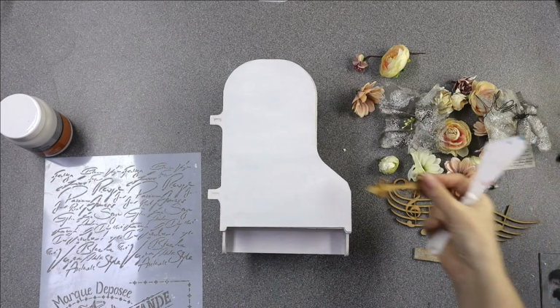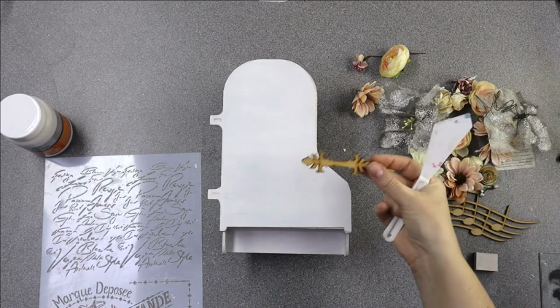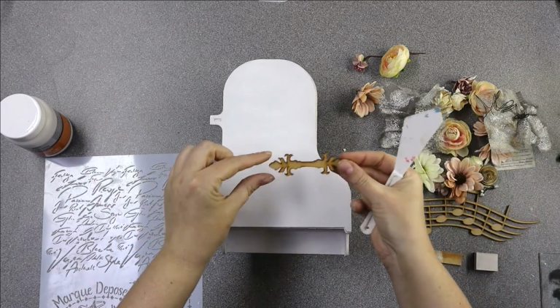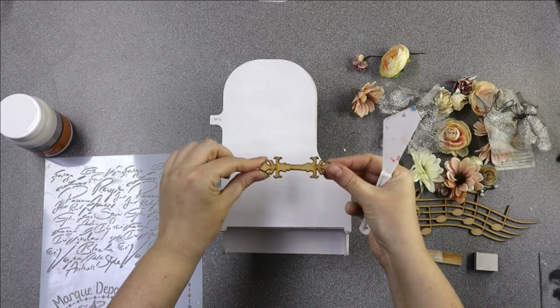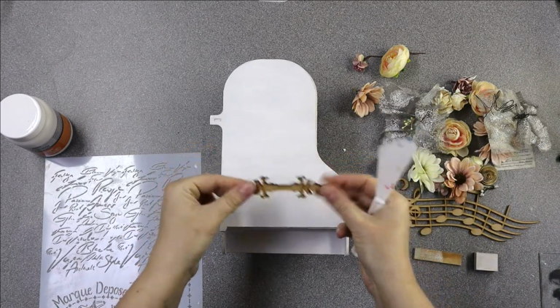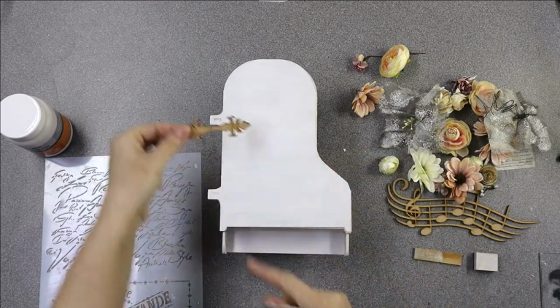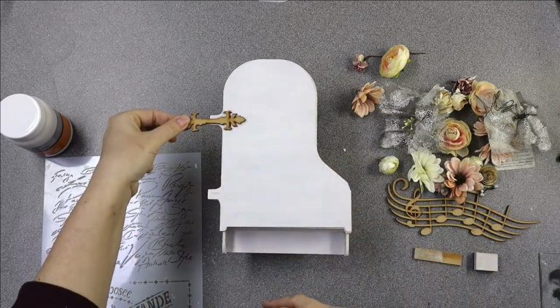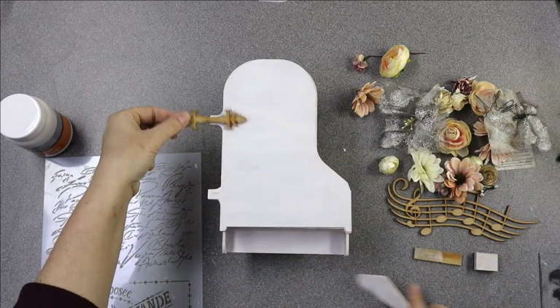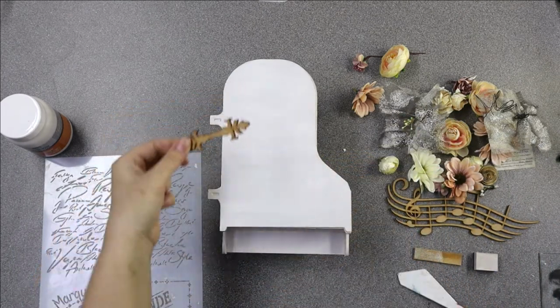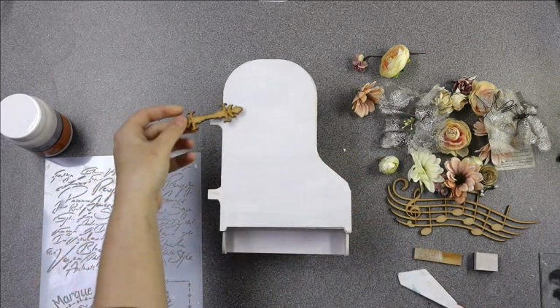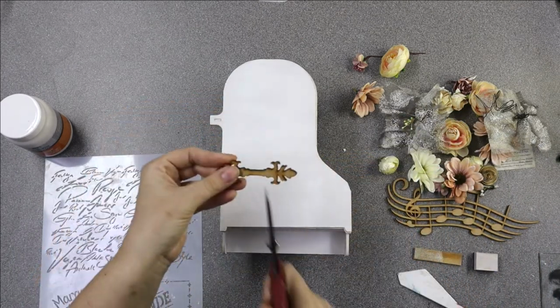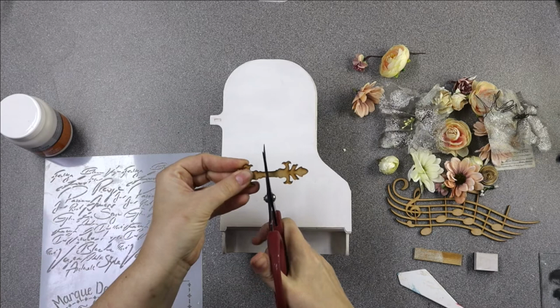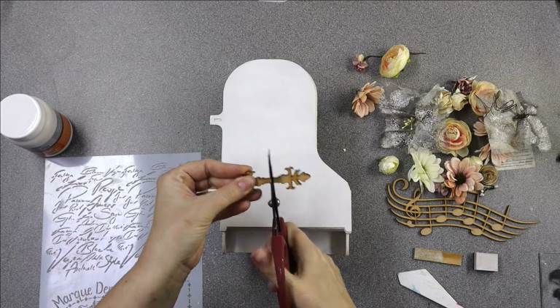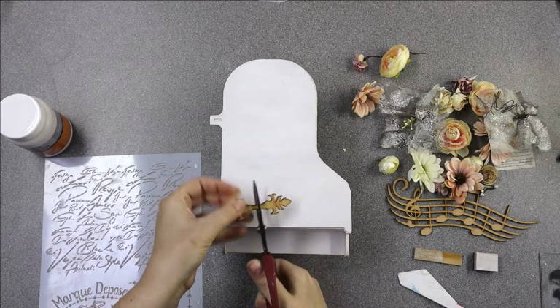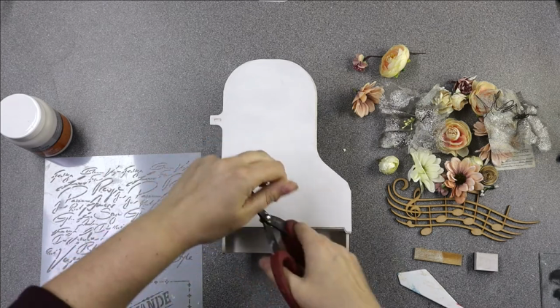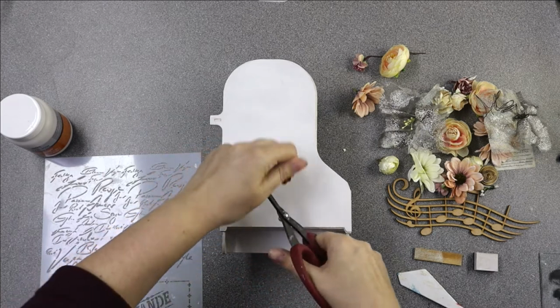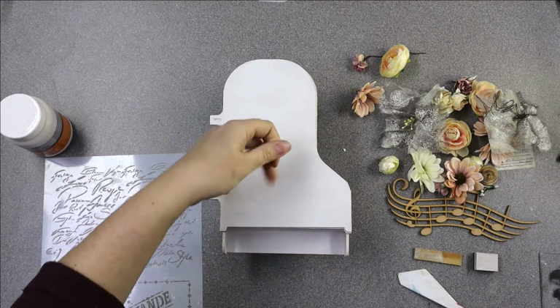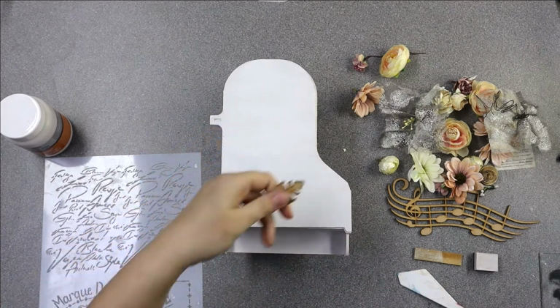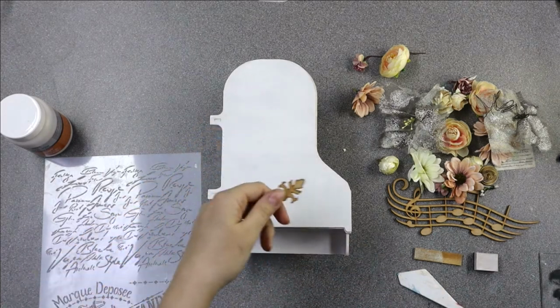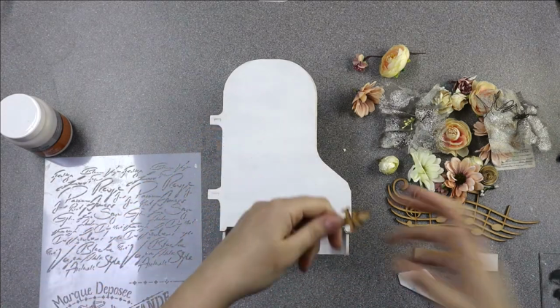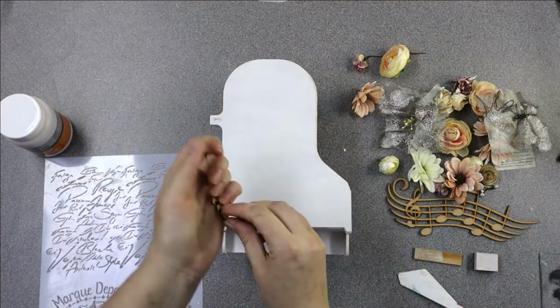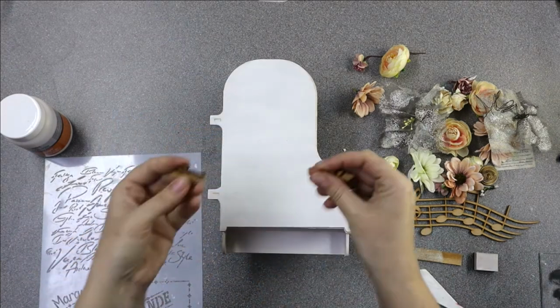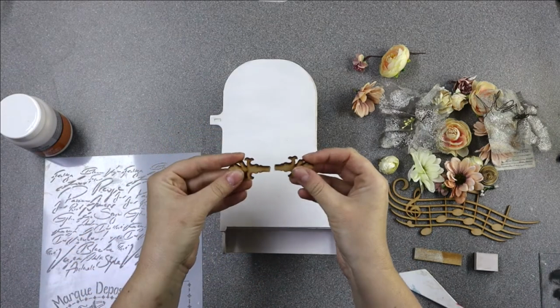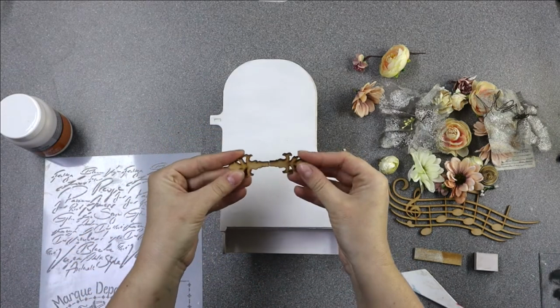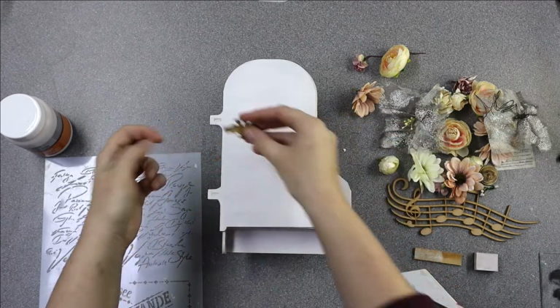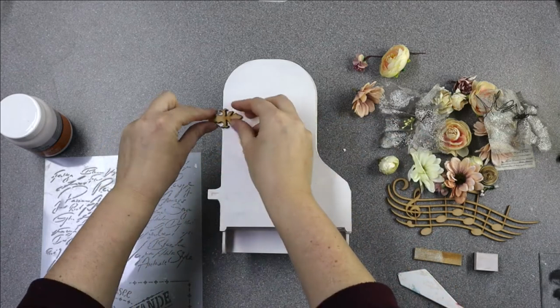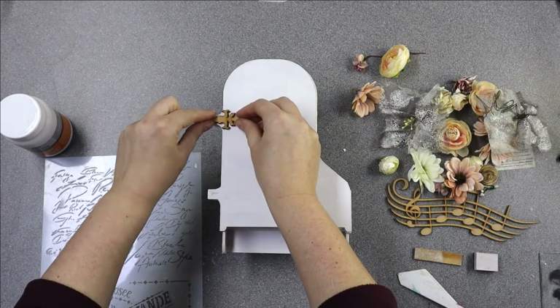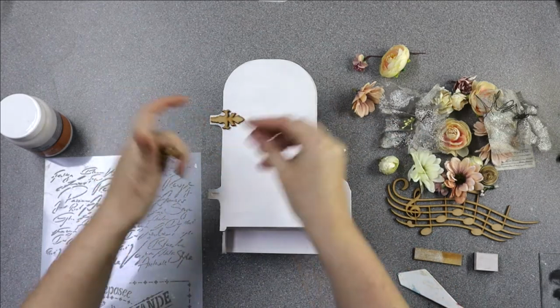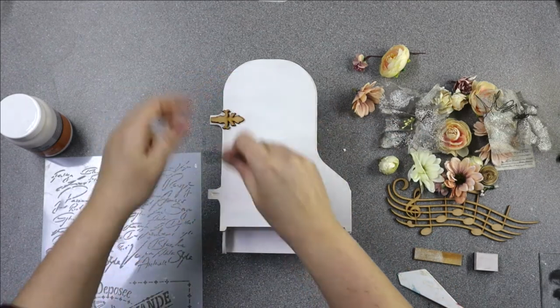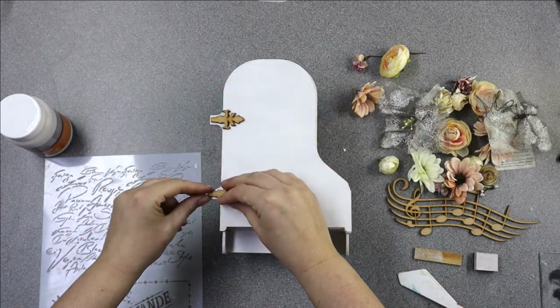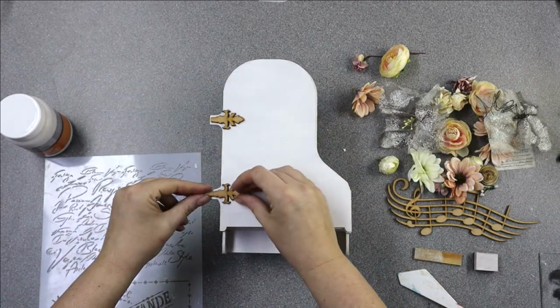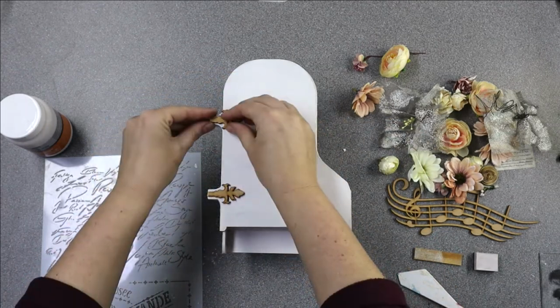I'm going to be using some other MDF bits on this - things like this scroll hinge. I'm going to cut it in half and a good pair of scissors or a good craft knife will do that, and then they will go nicely on the hinge pieces and look really smart.